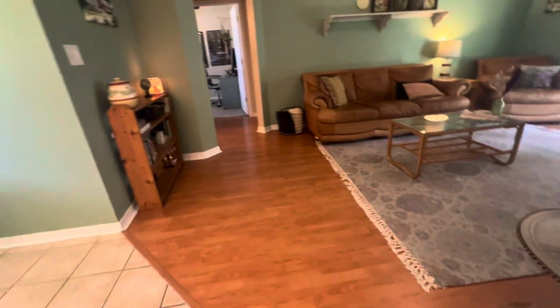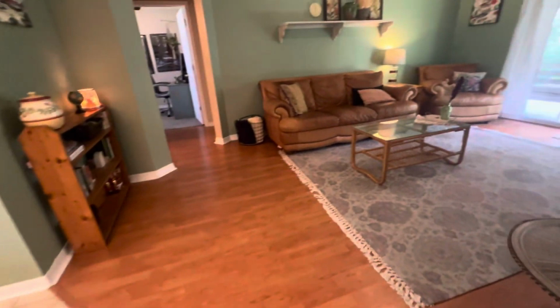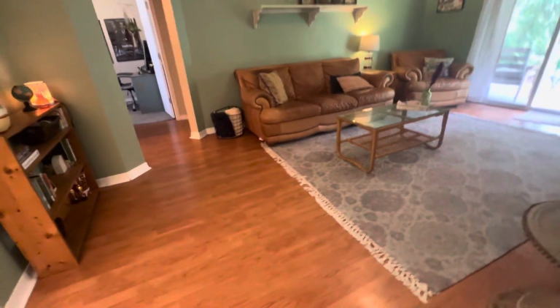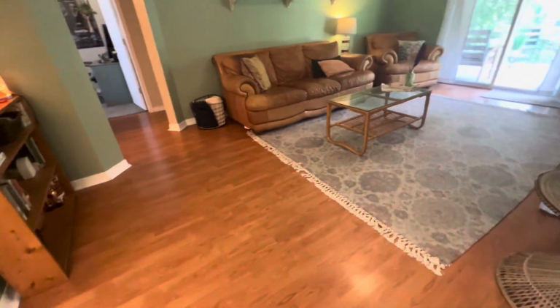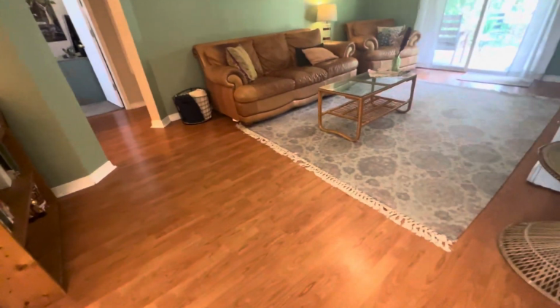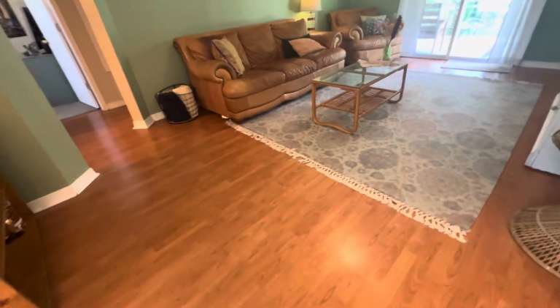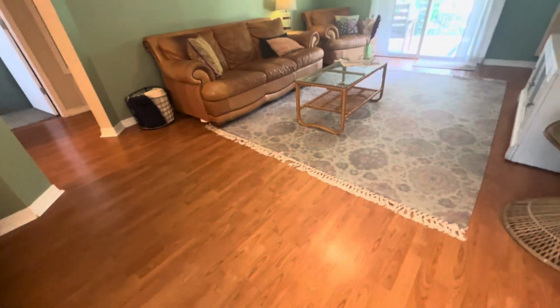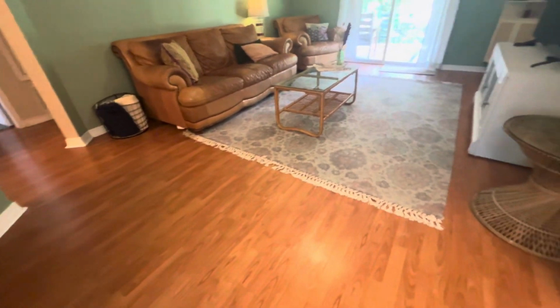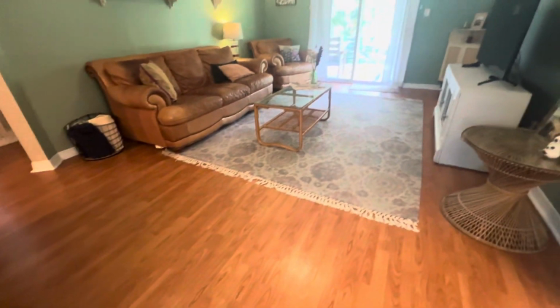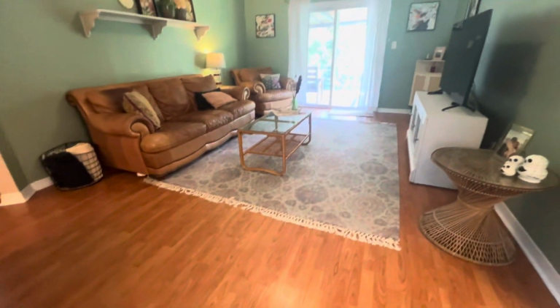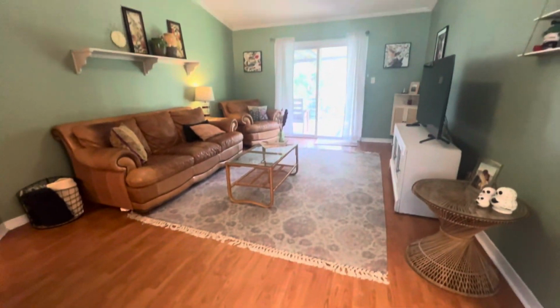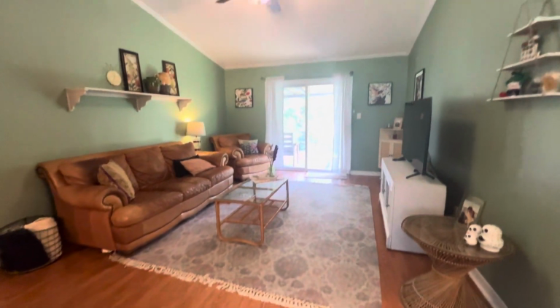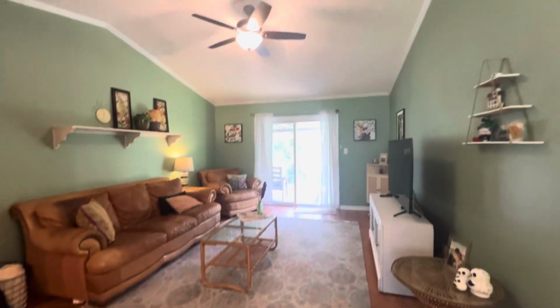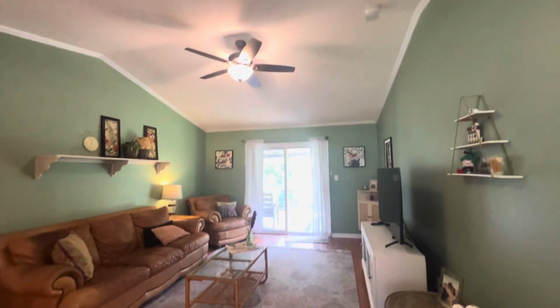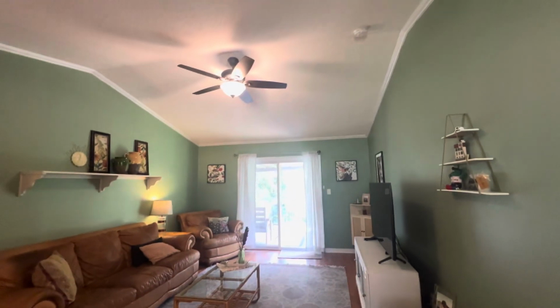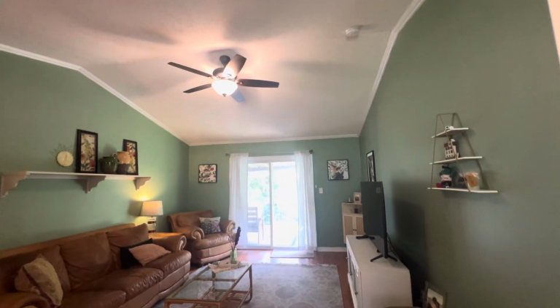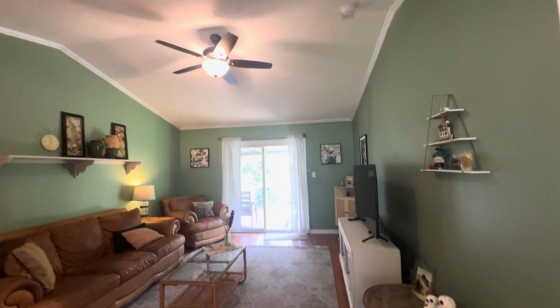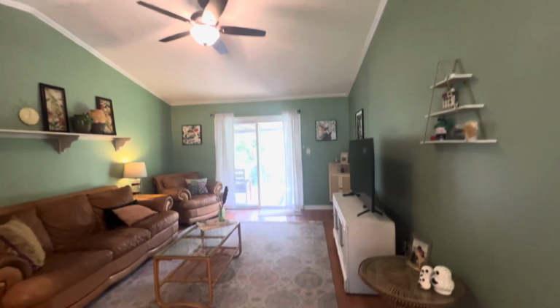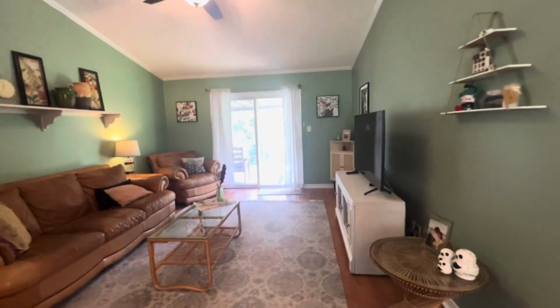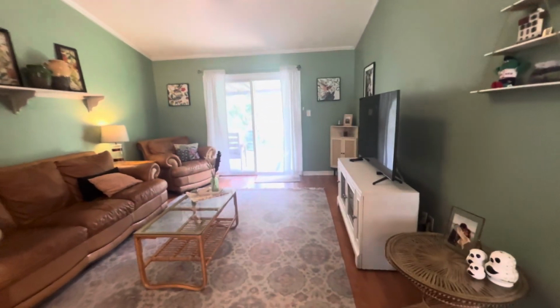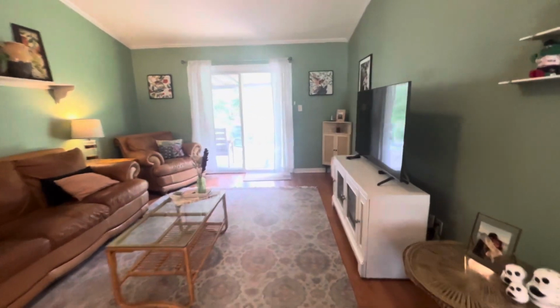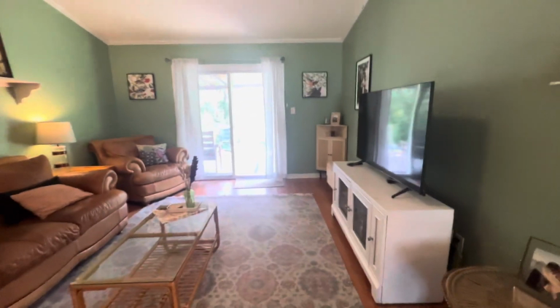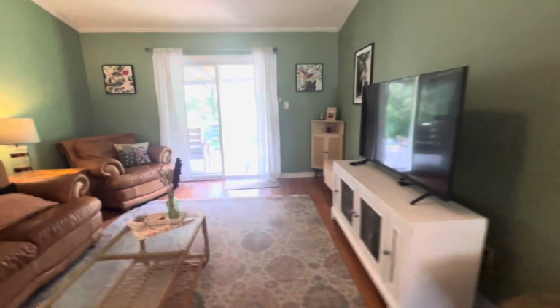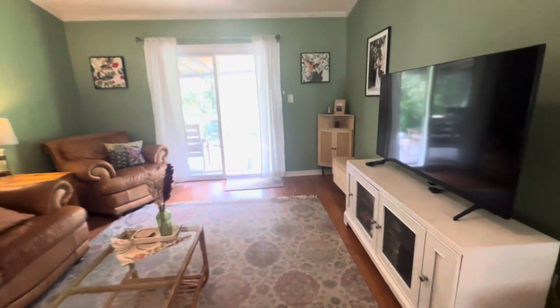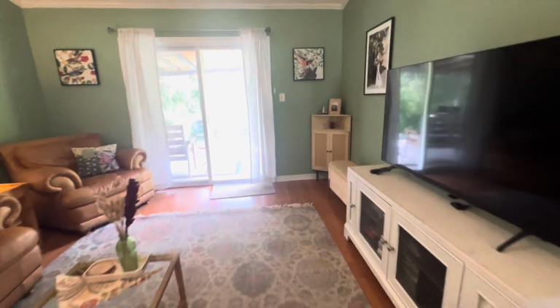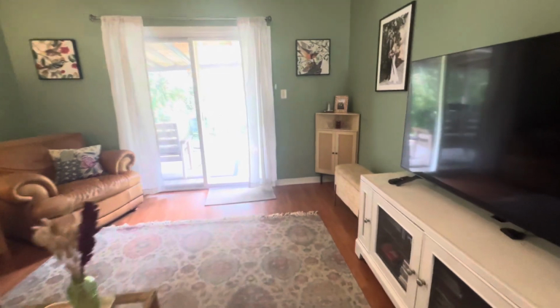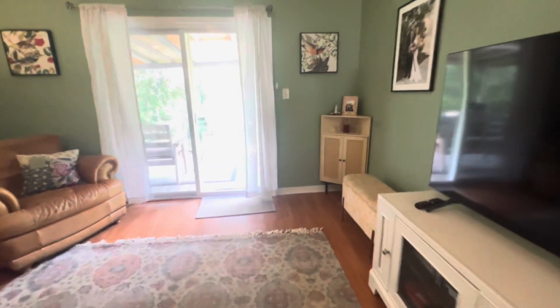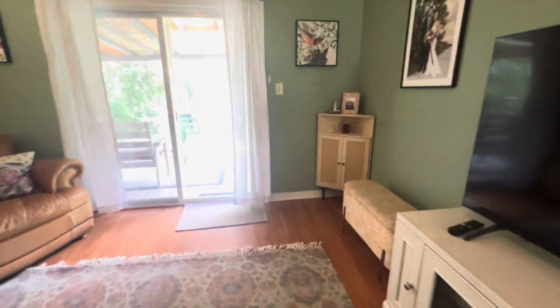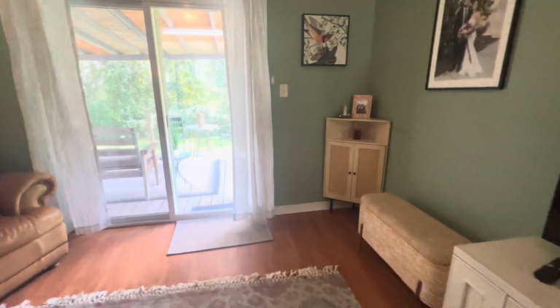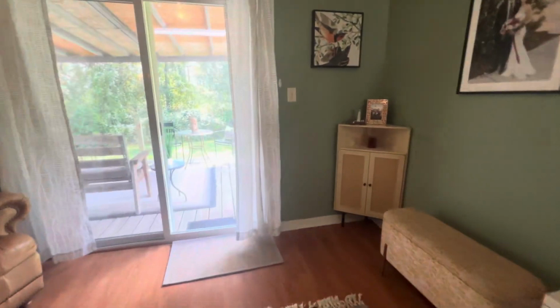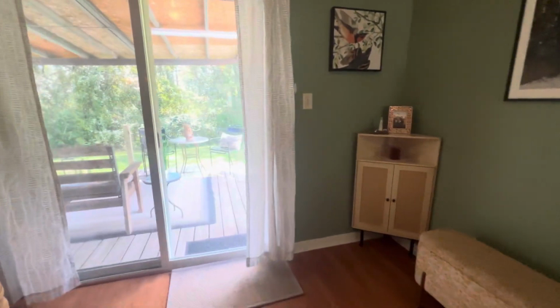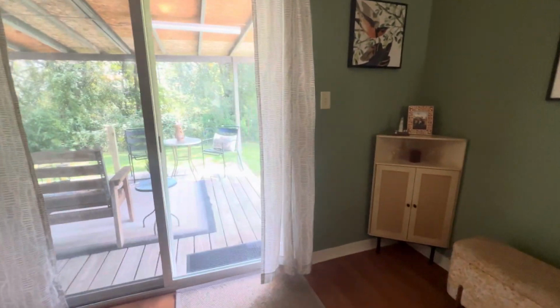Here in our living room, we've got some wood laminate flooring and cathedral ceilings. There's a nice view out into the backyard — we'll go out there in just a minute.